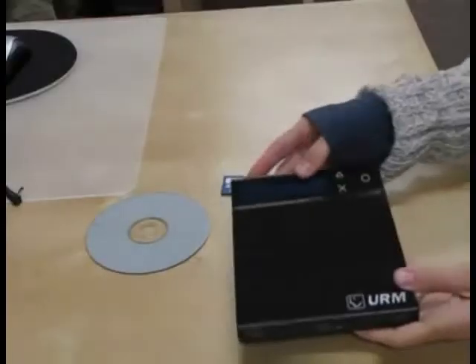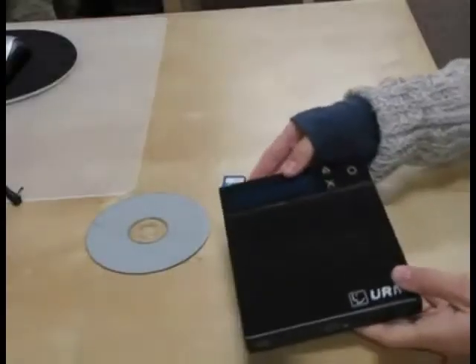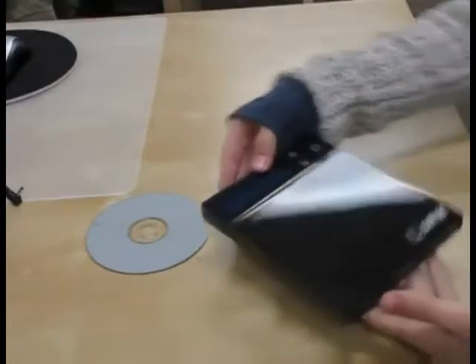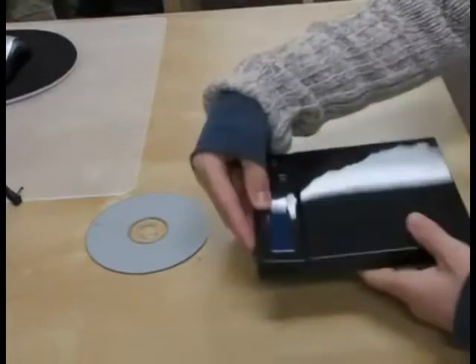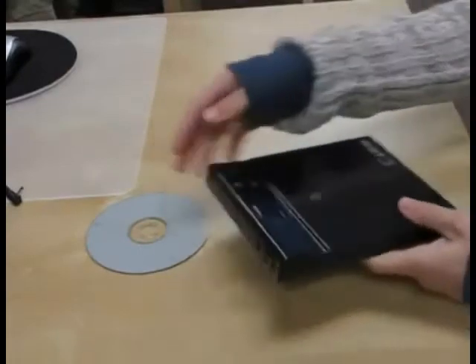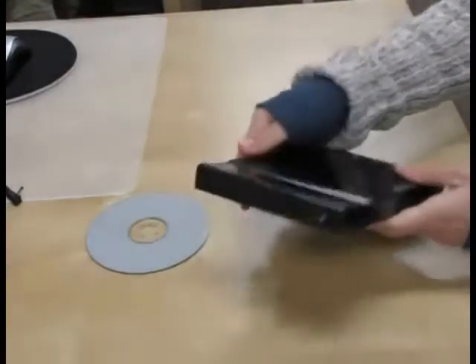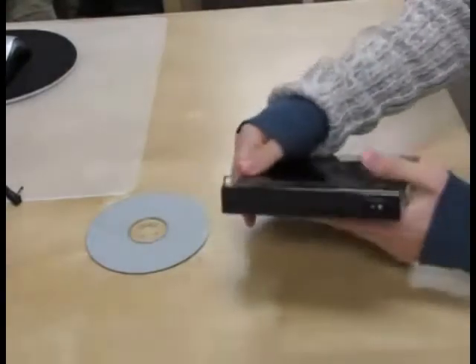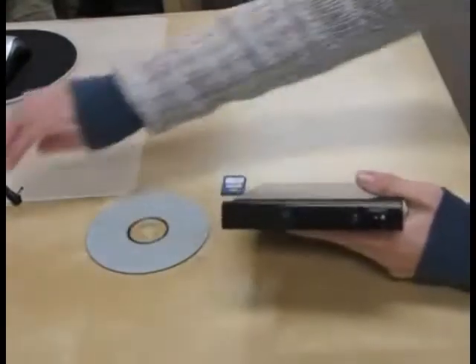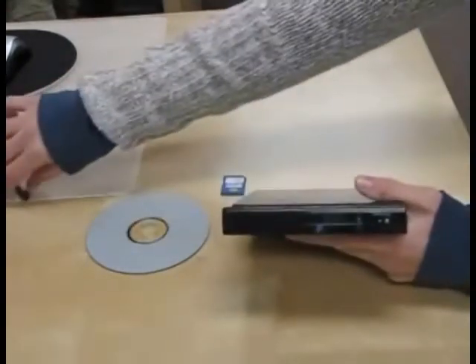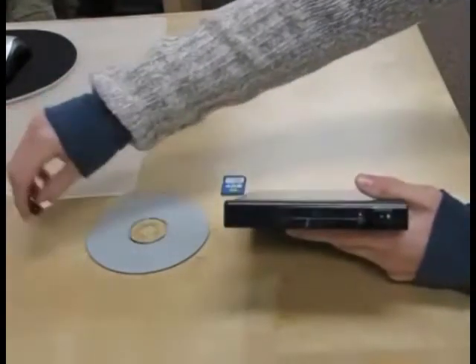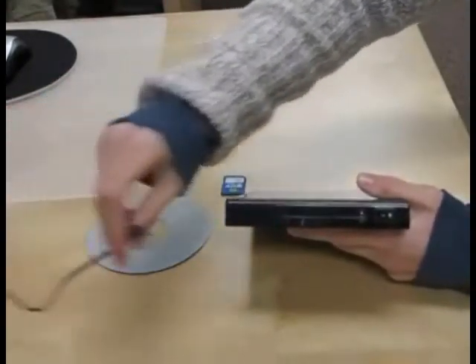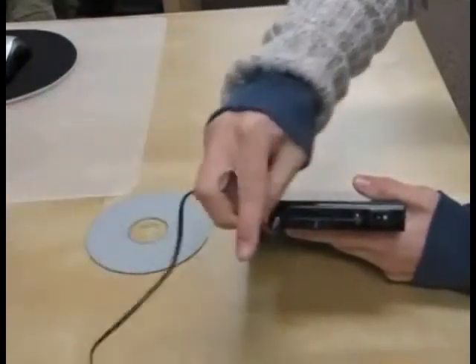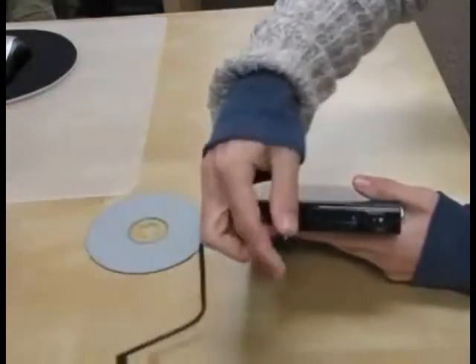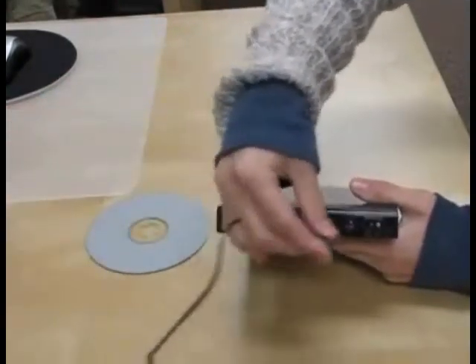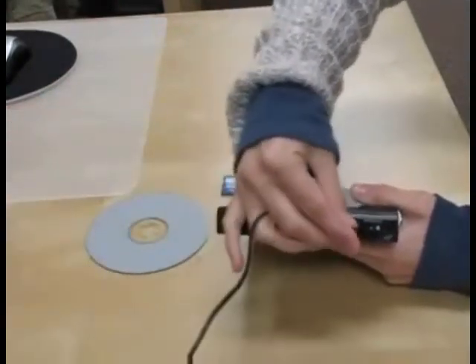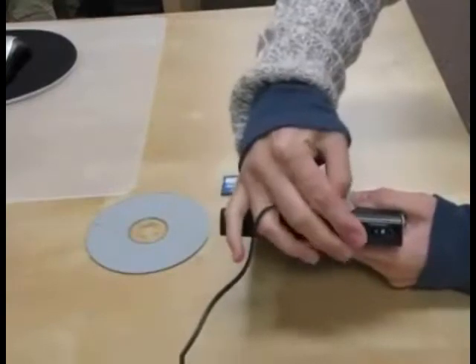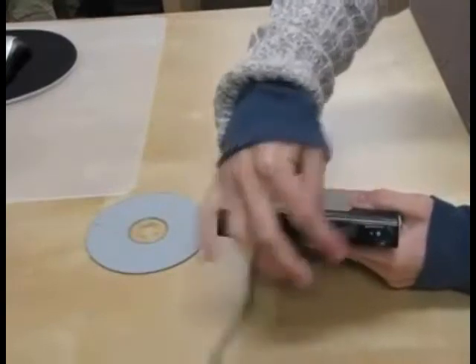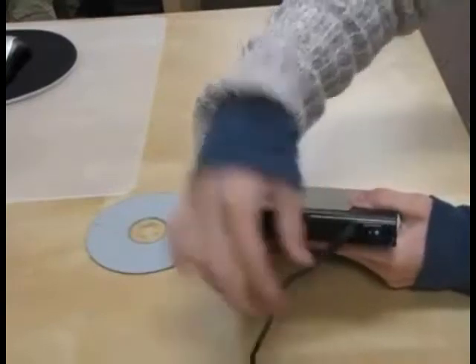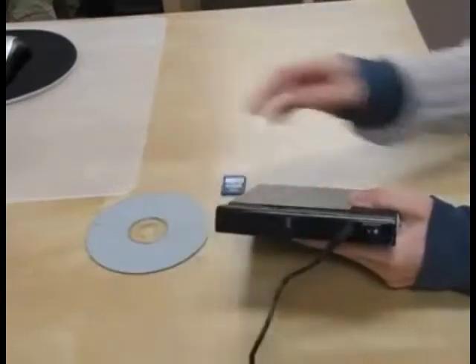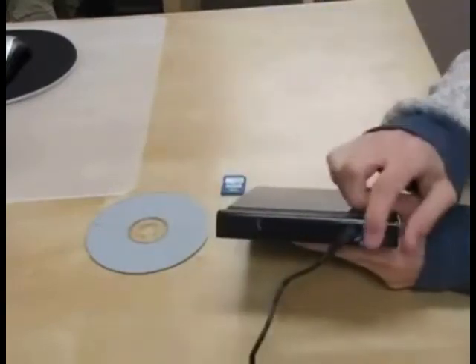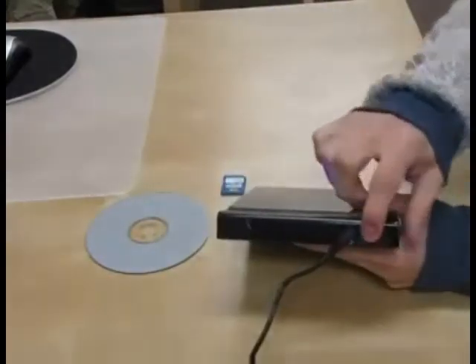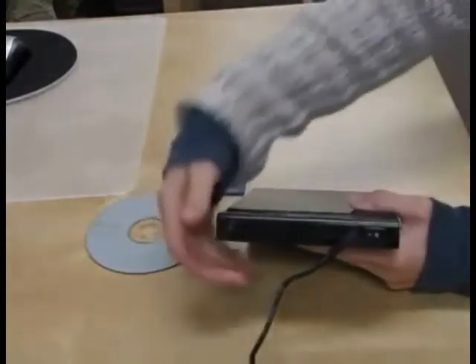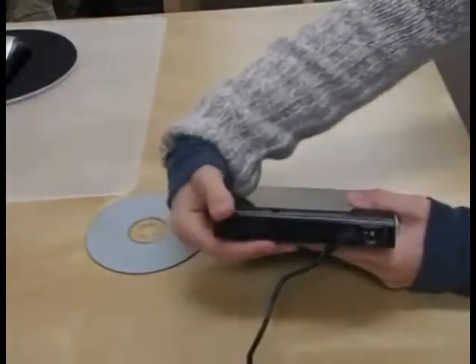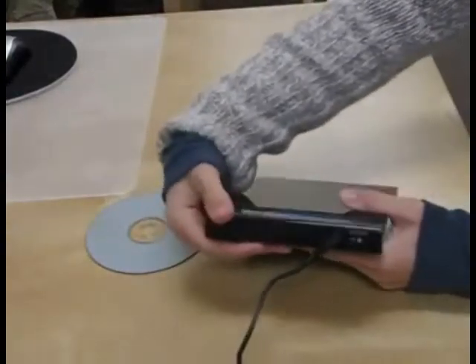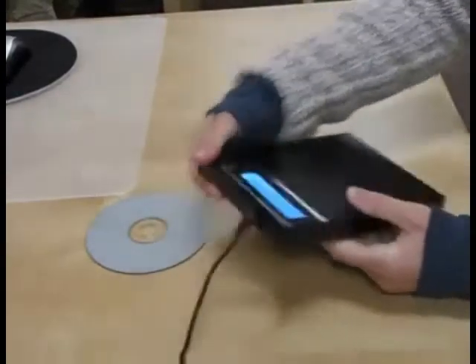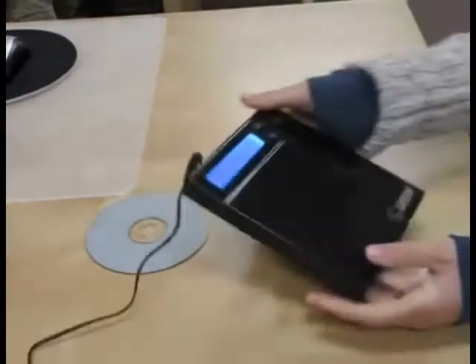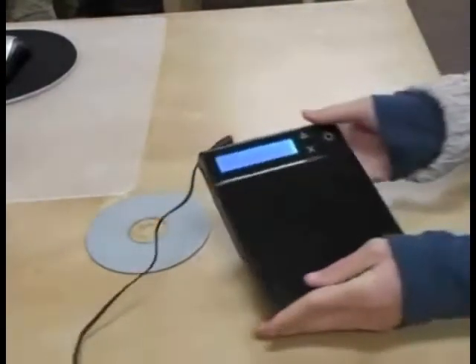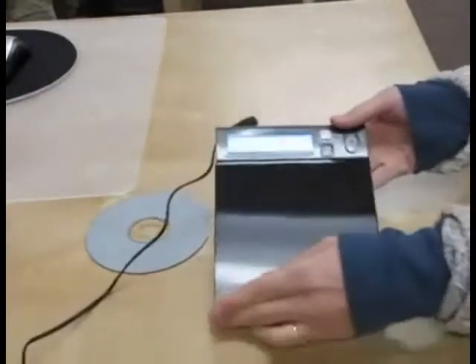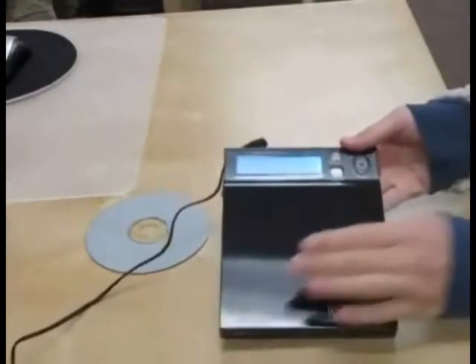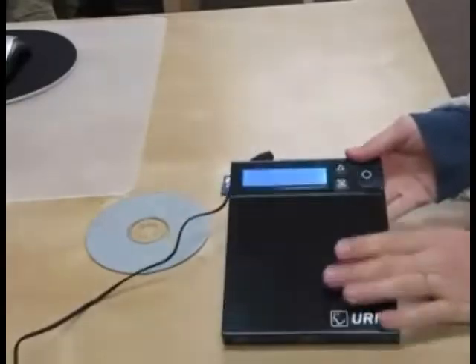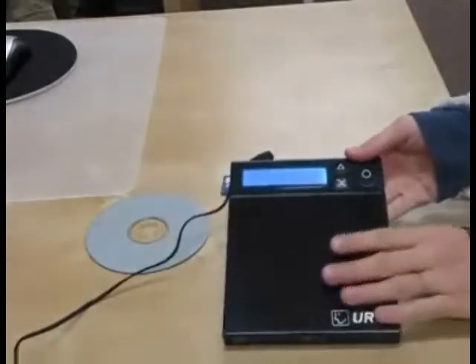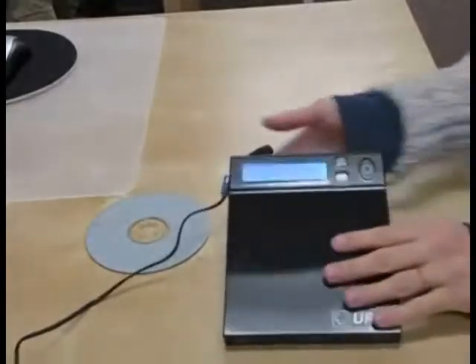Copying data from your SD card straight to a disk is easy with the U-Disk. I just plug in my U-Disk and power it on. You don't need a computer or any software.